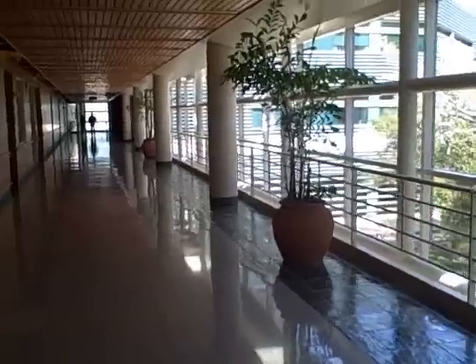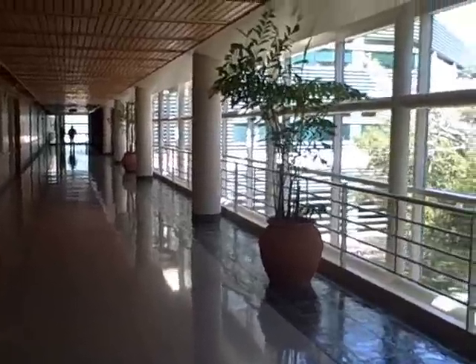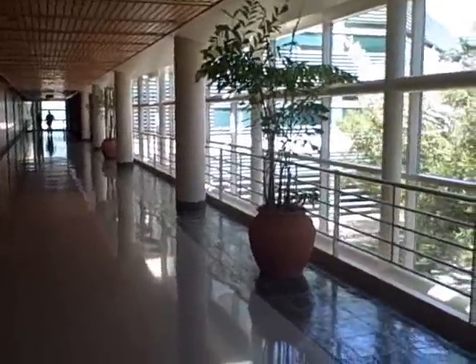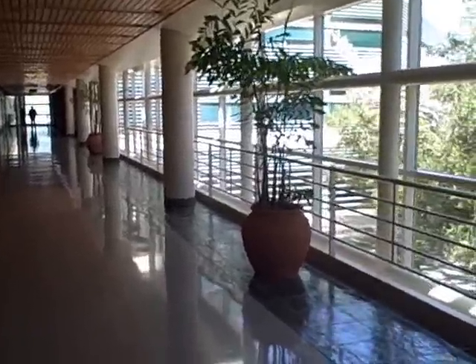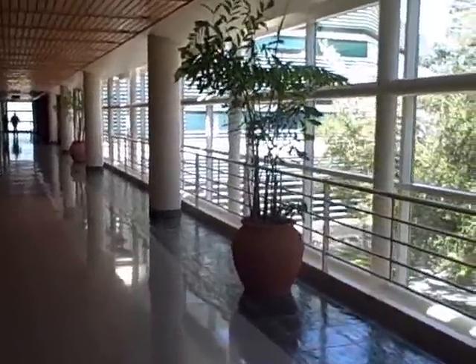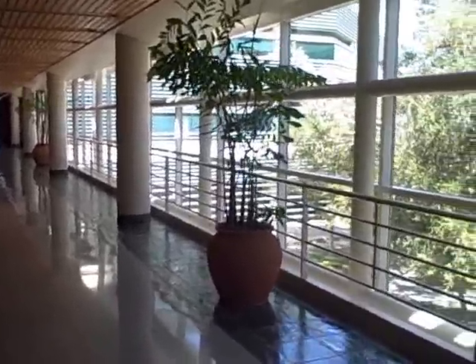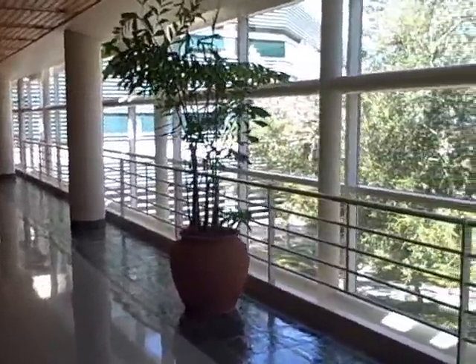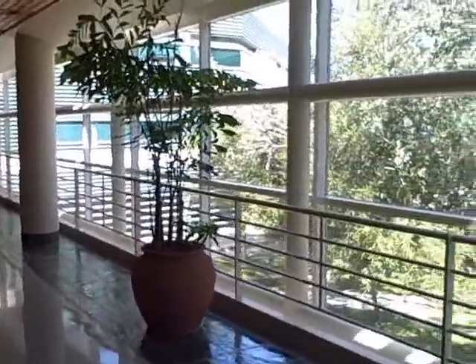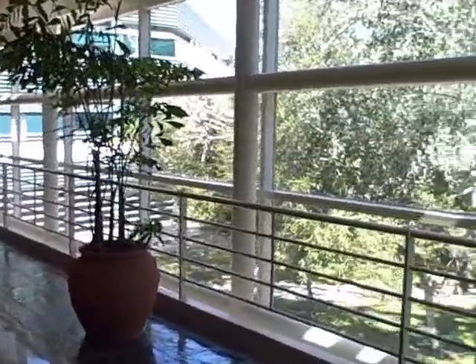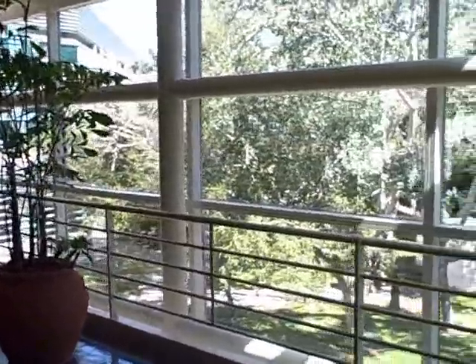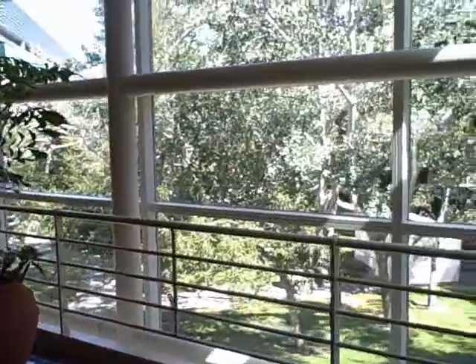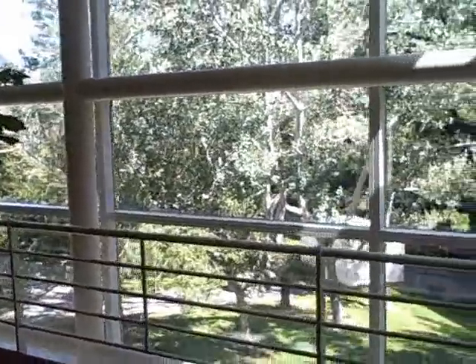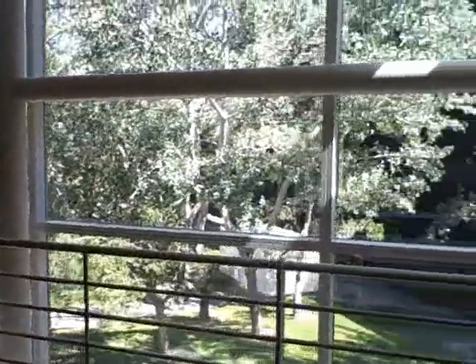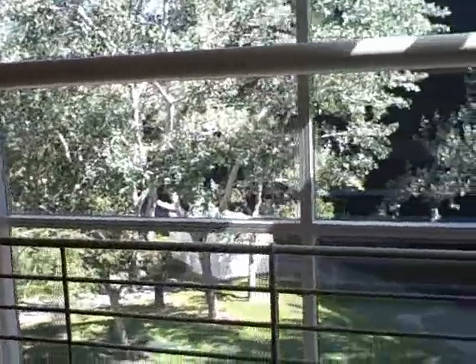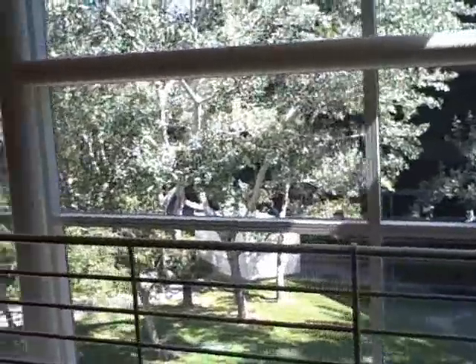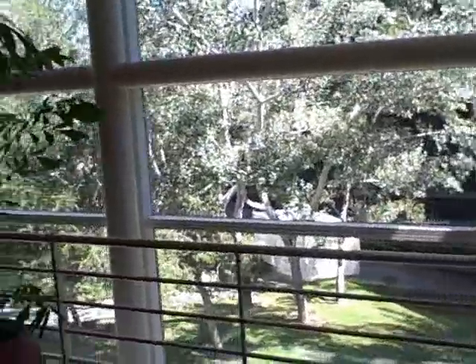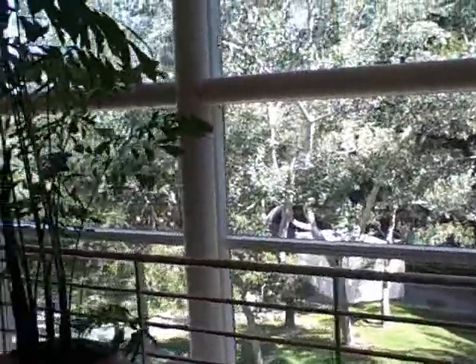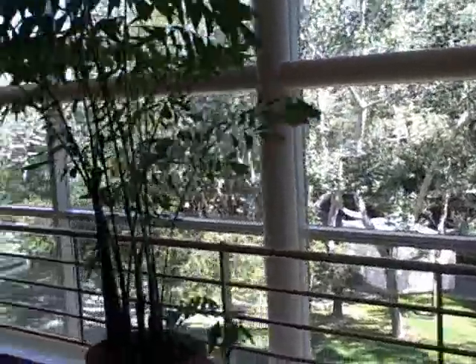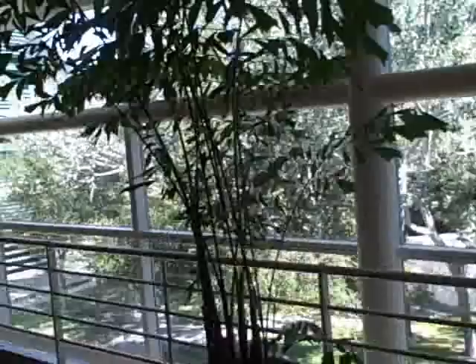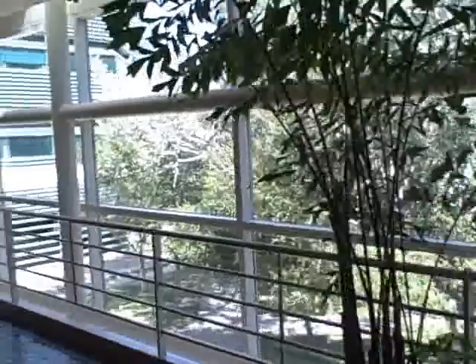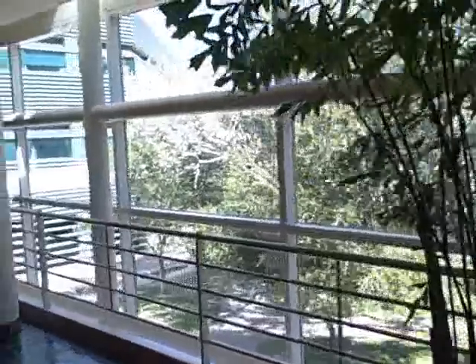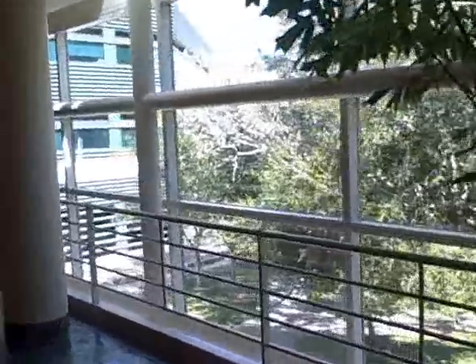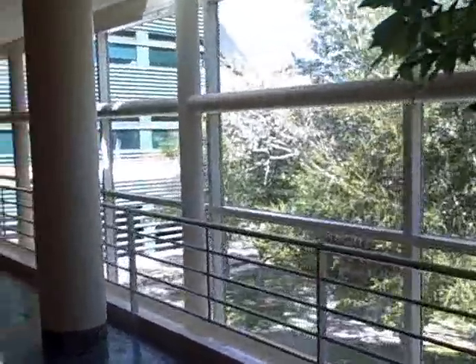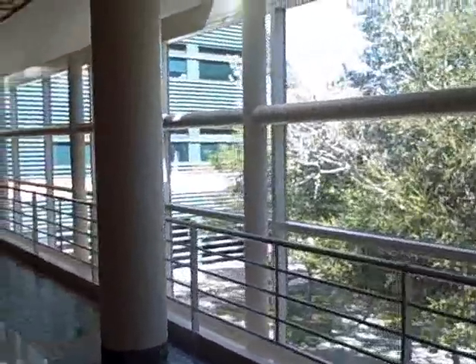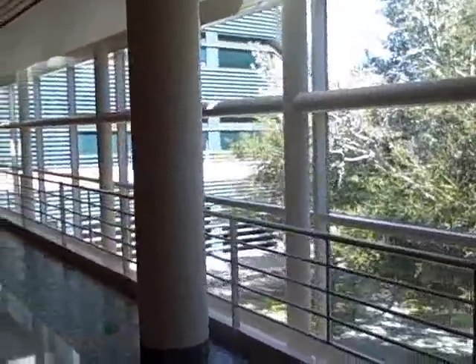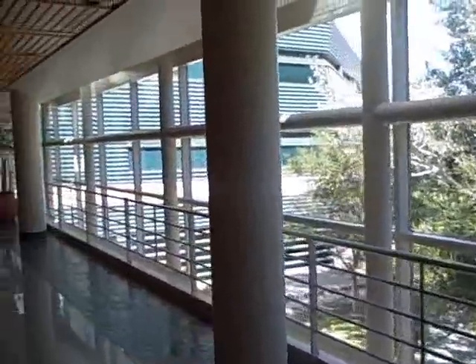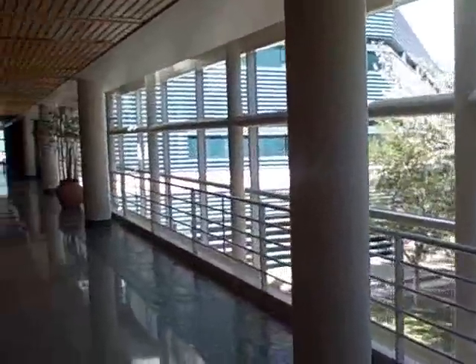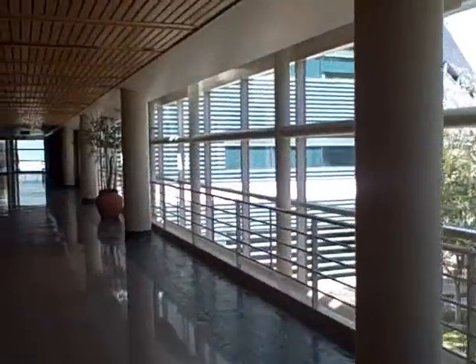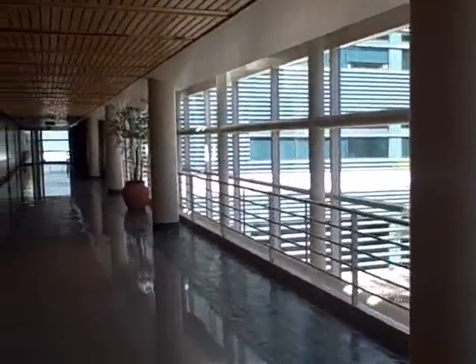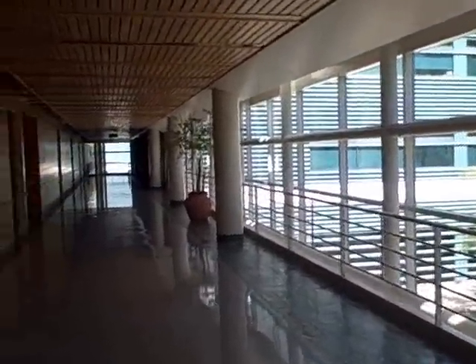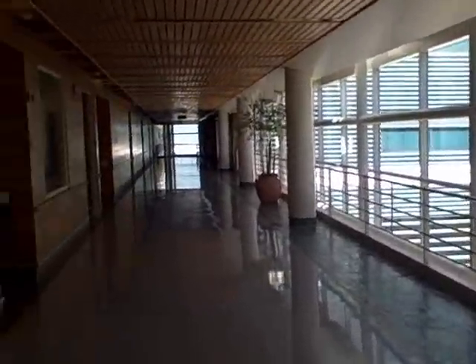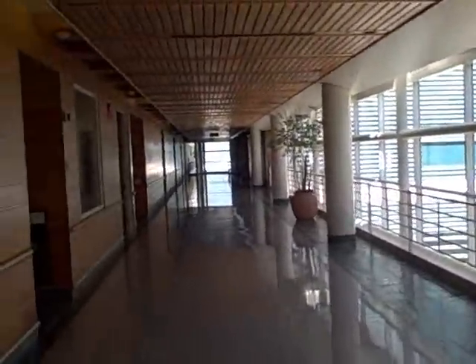Most of our employees find themselves walking down this hallway almost every single day. This is the view — very beautiful place to be. Again, the wood paneling is very prominent here.